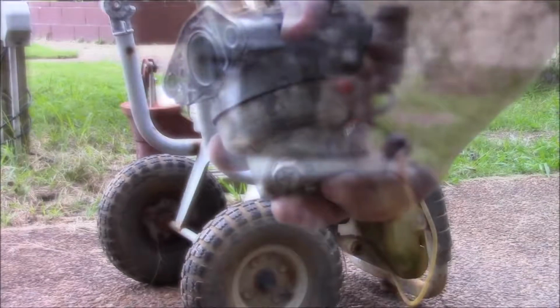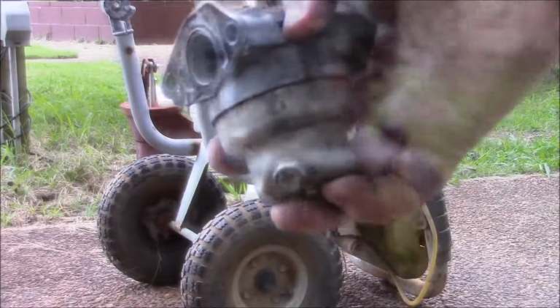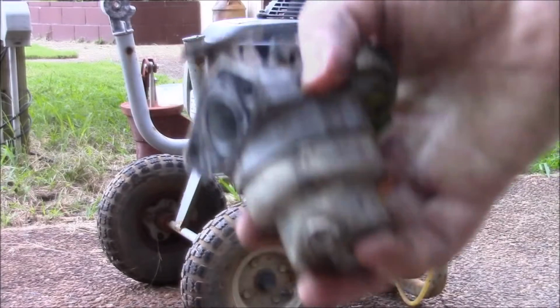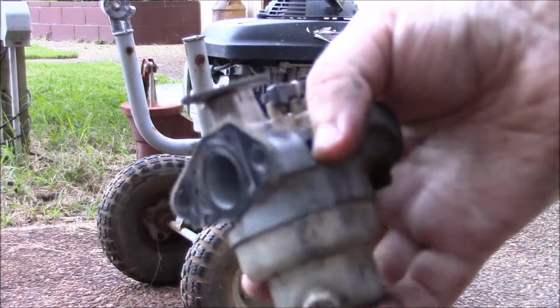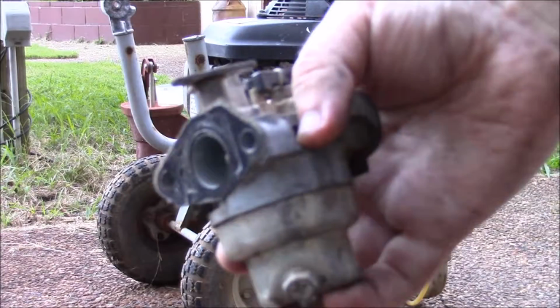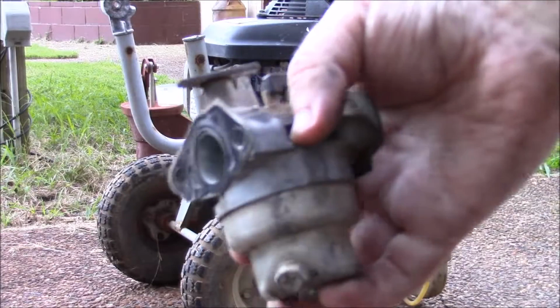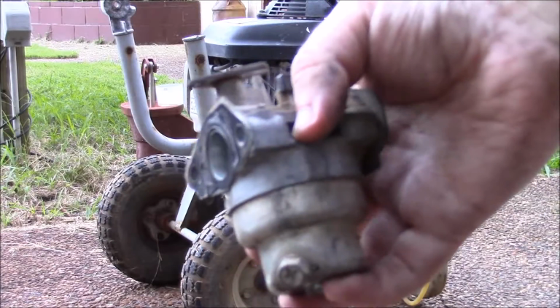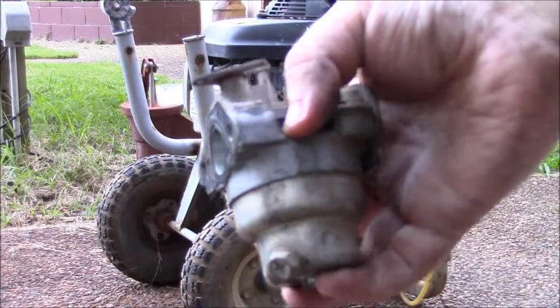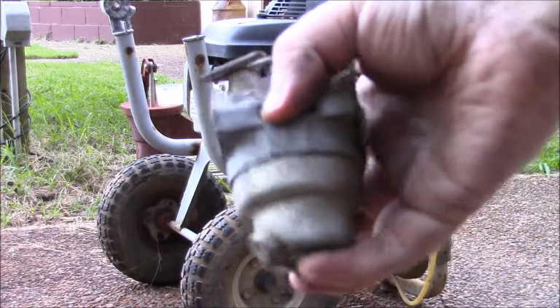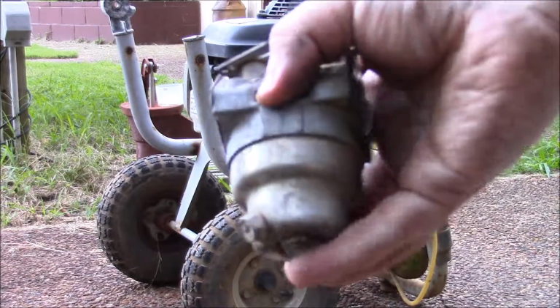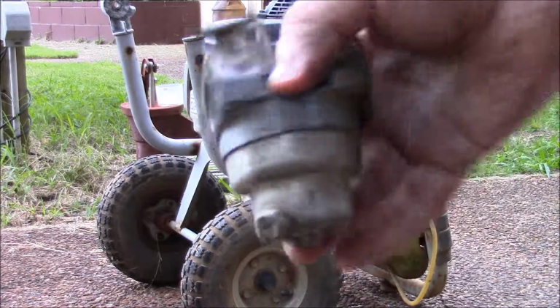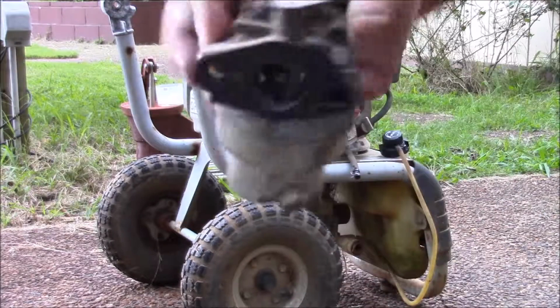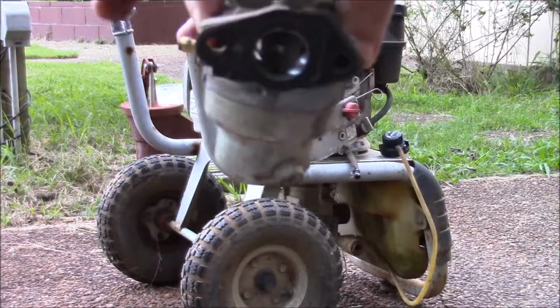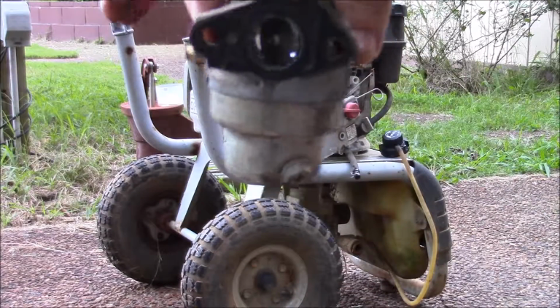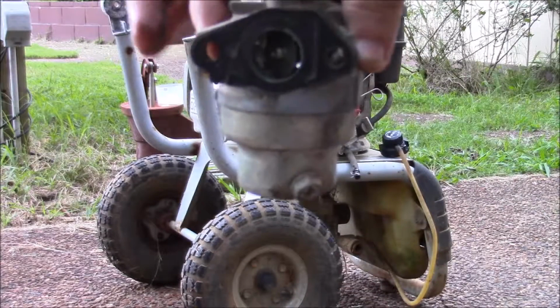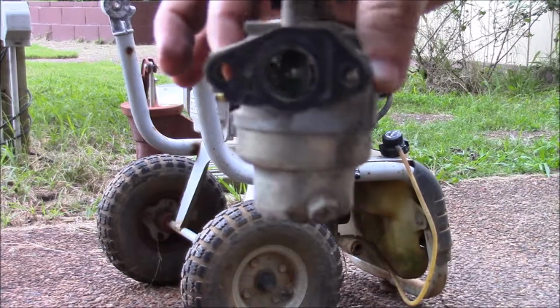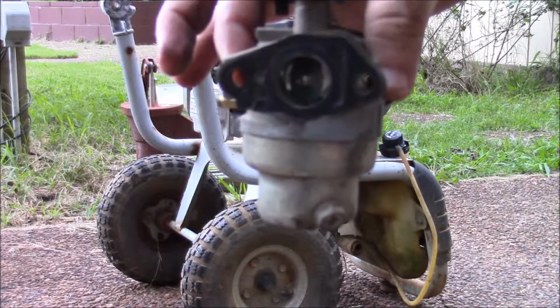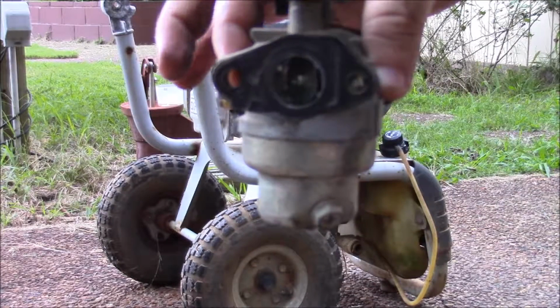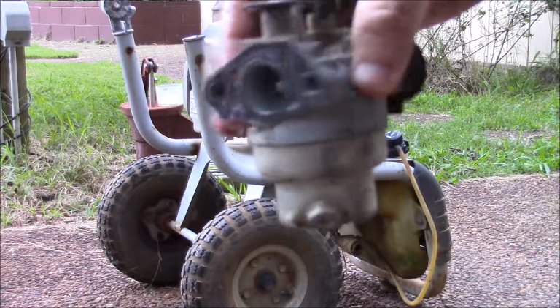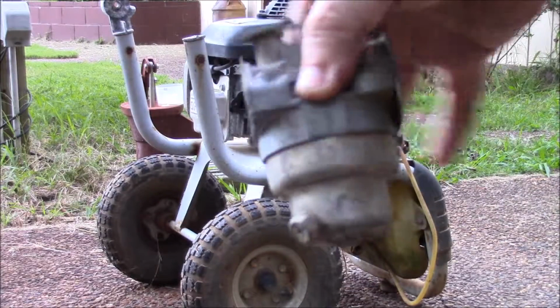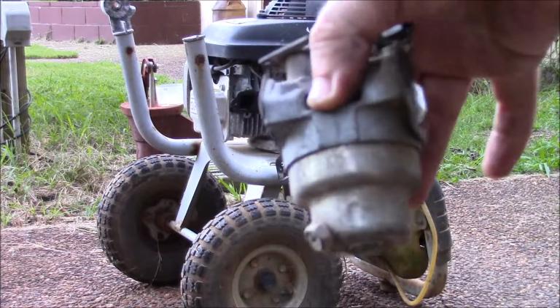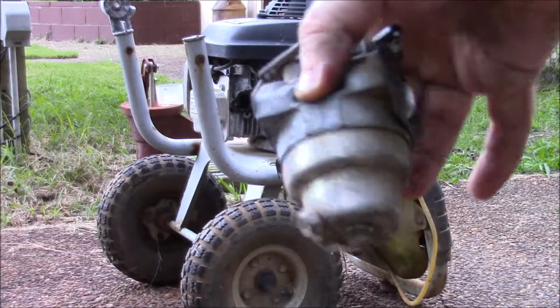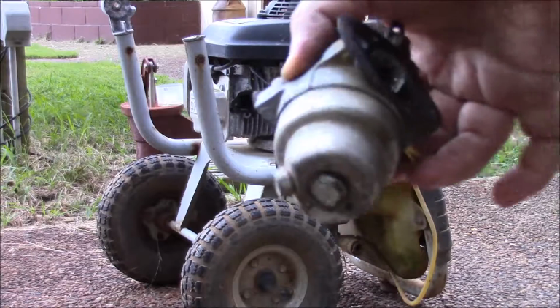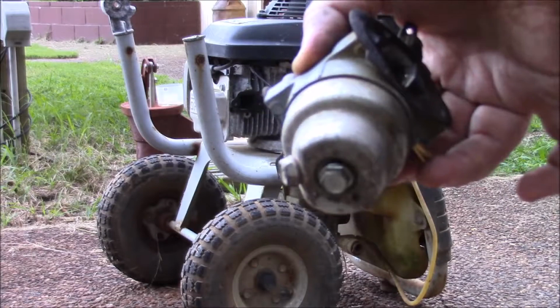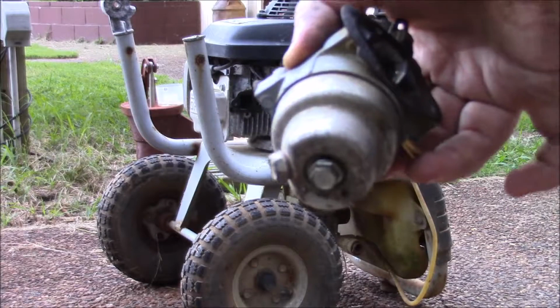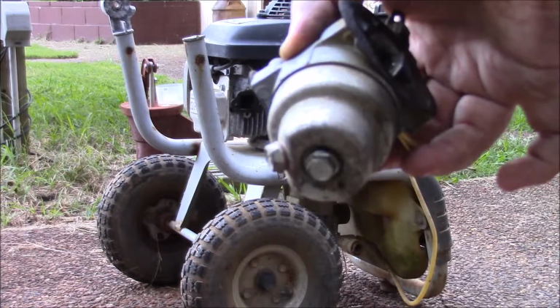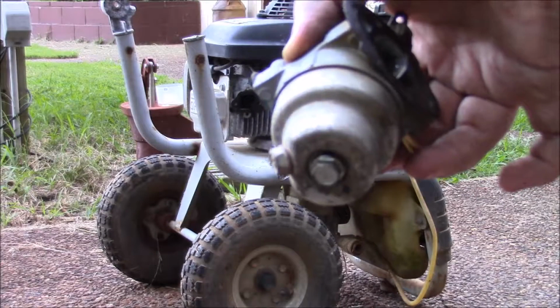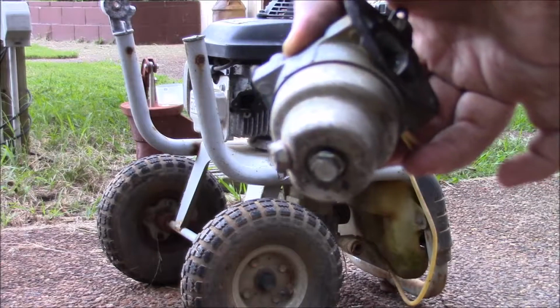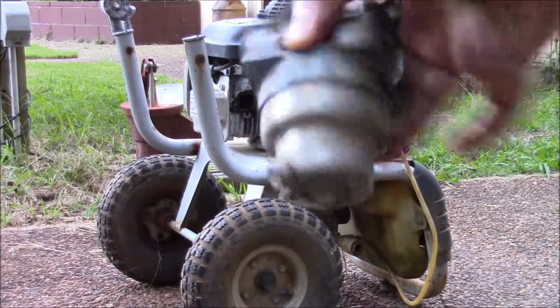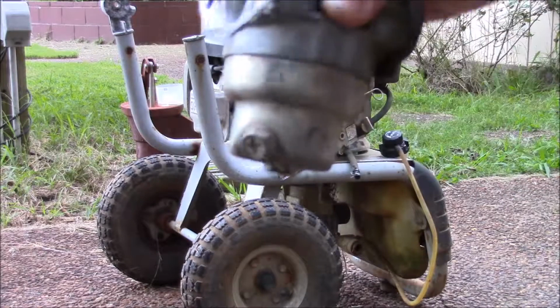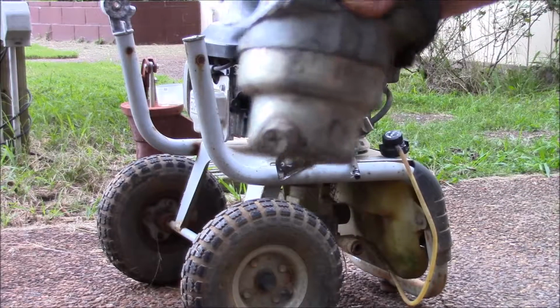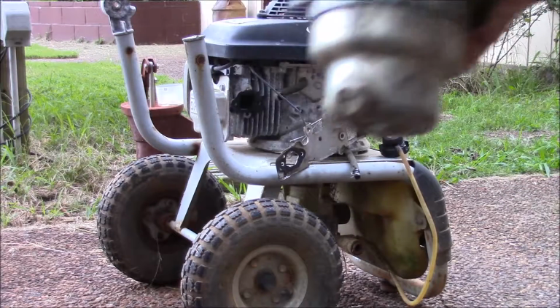I just pulled off the carburetor. I'm going to check and see what kind of nasty is in the float bowl.